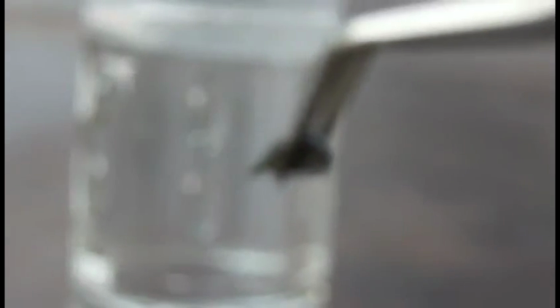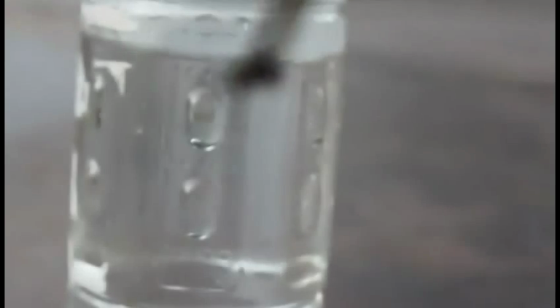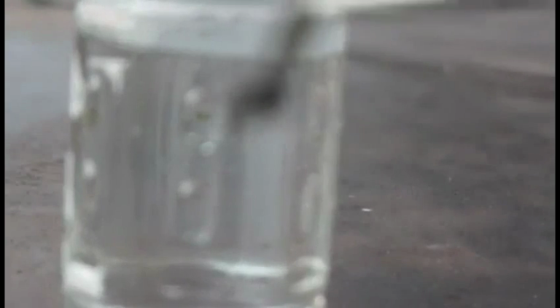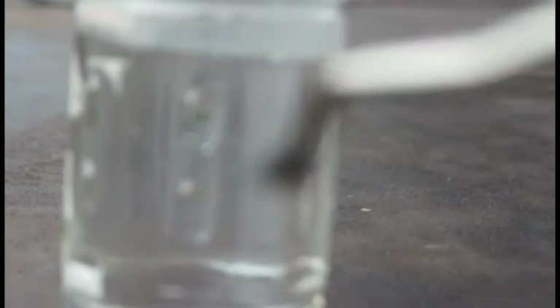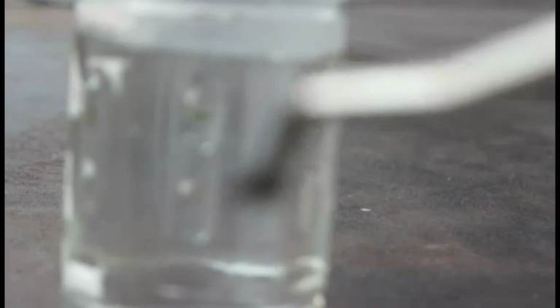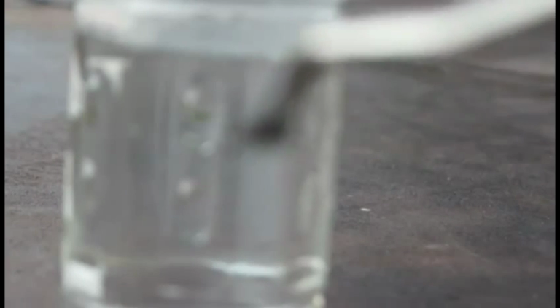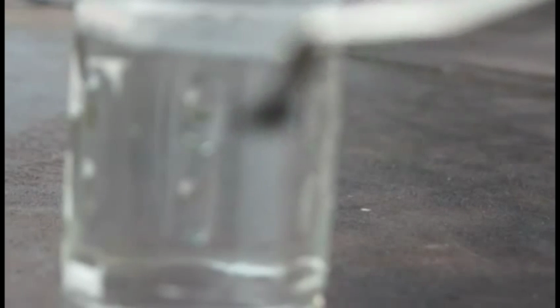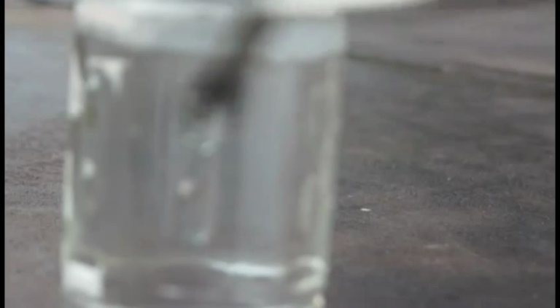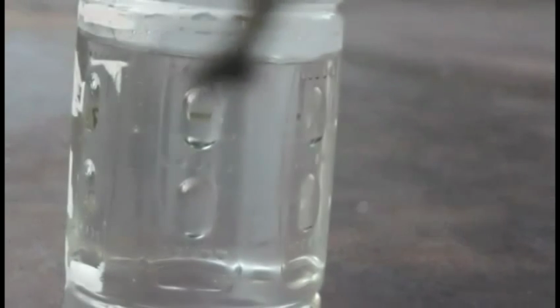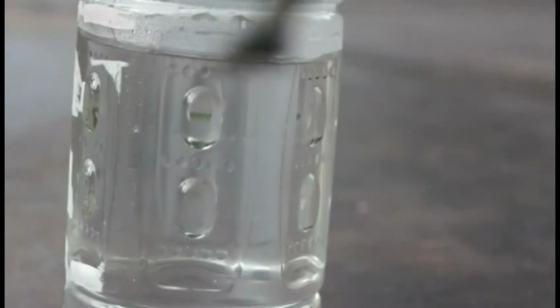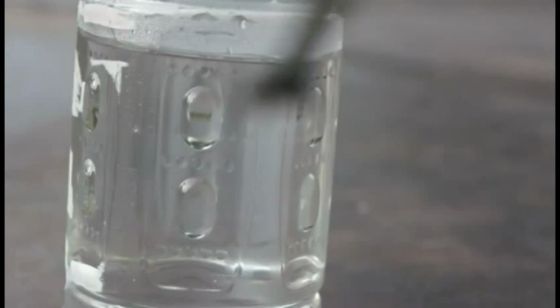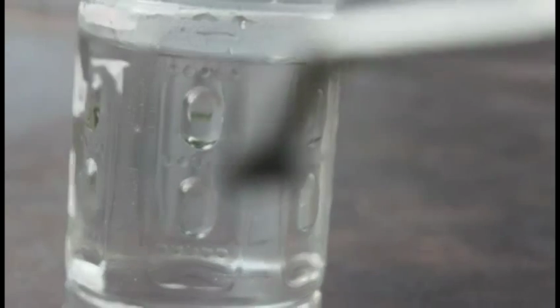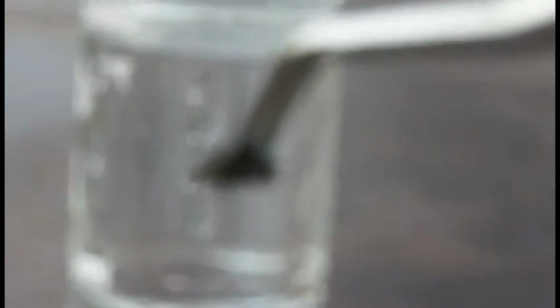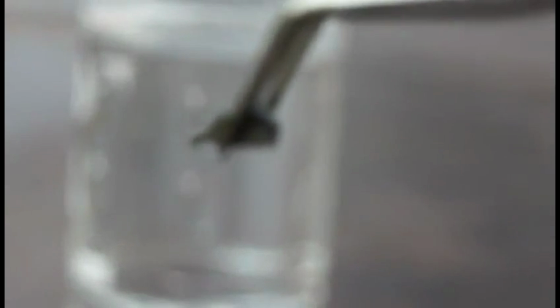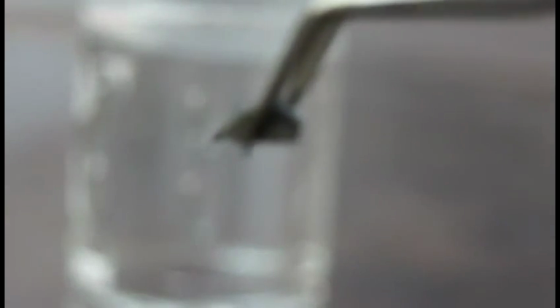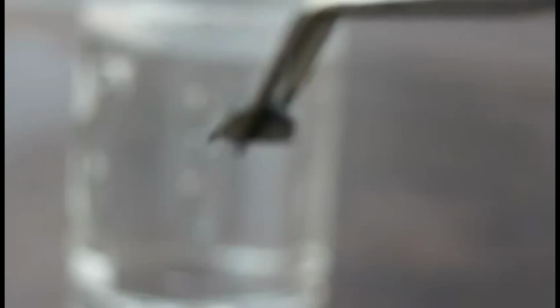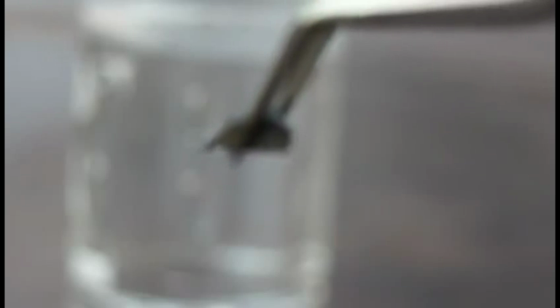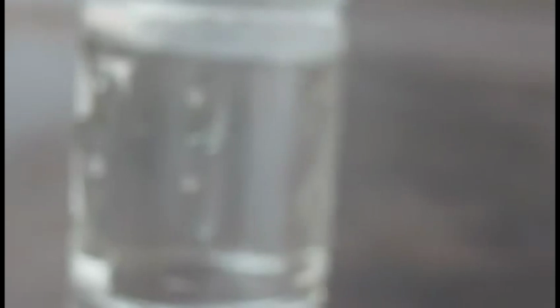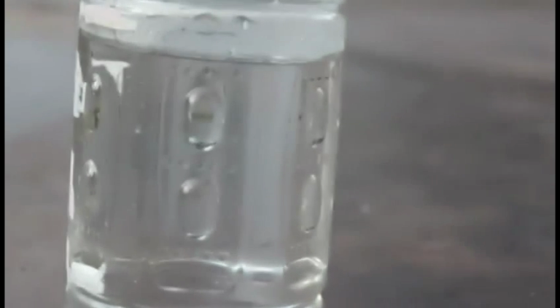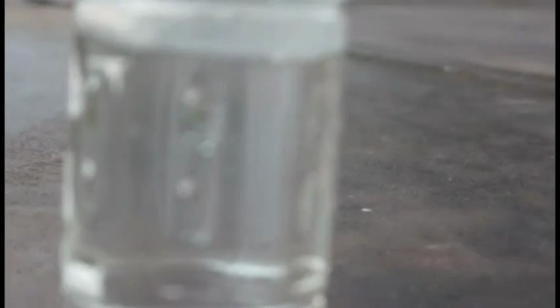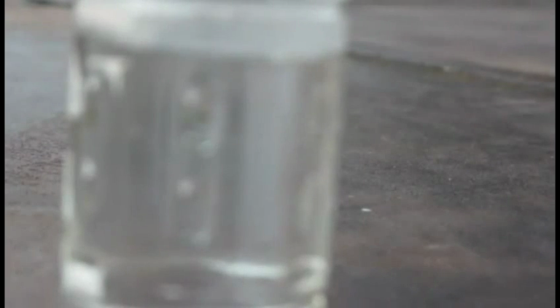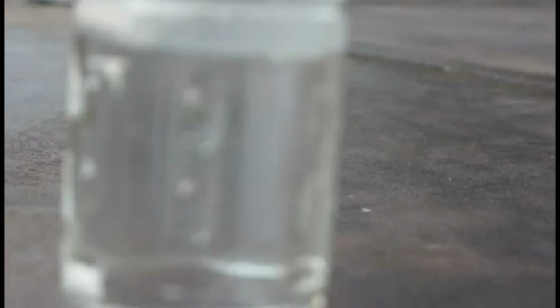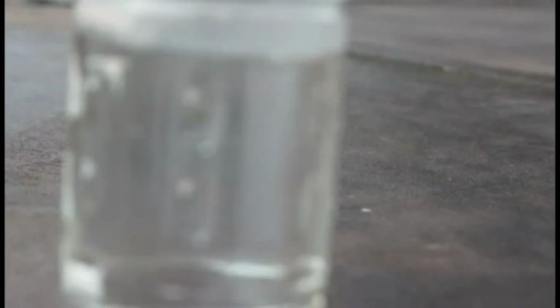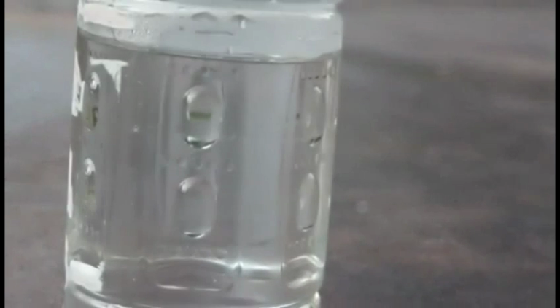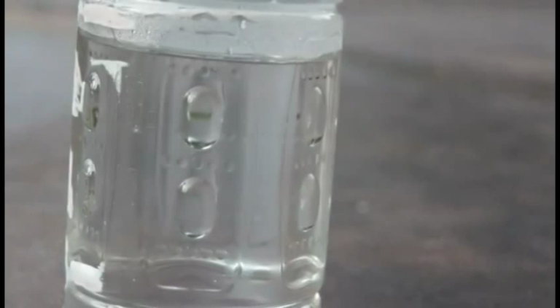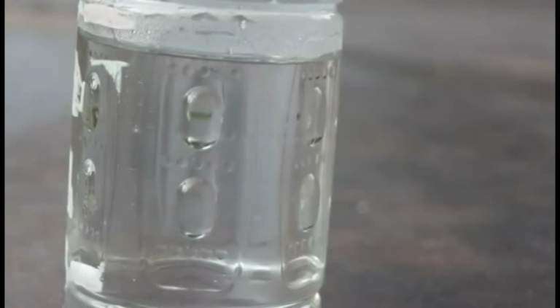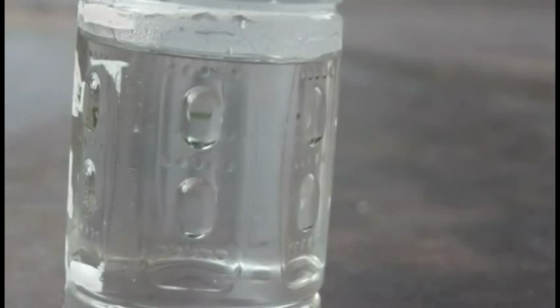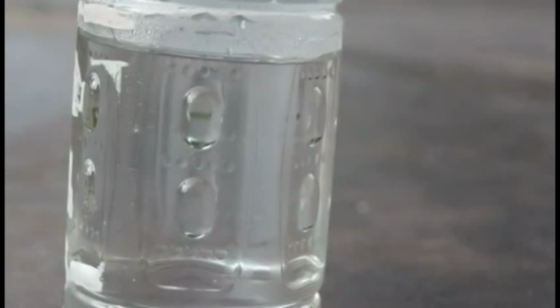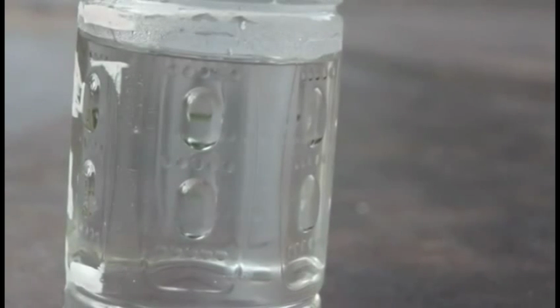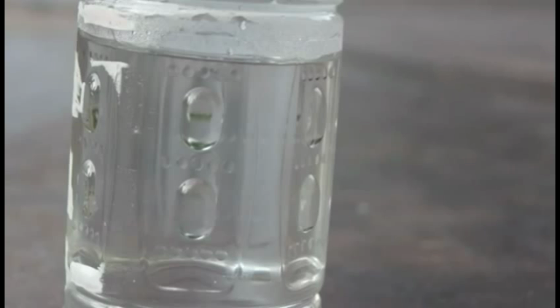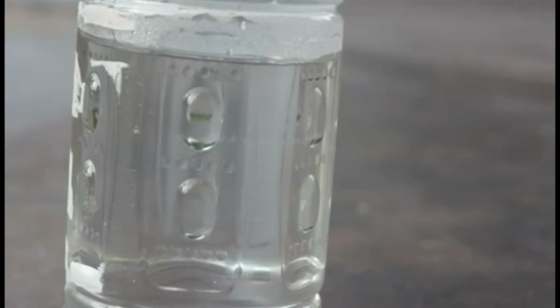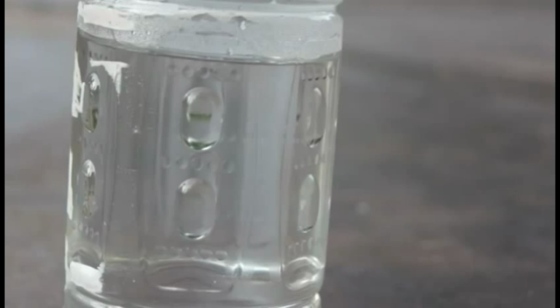Trying to get the camera to focus. Oh well. So, strontium and water.